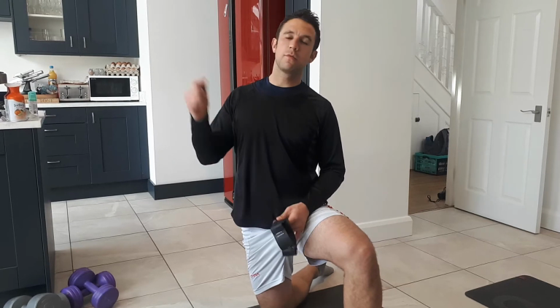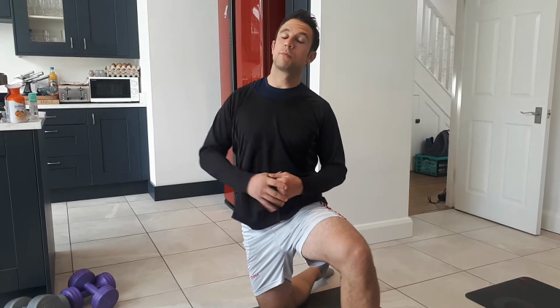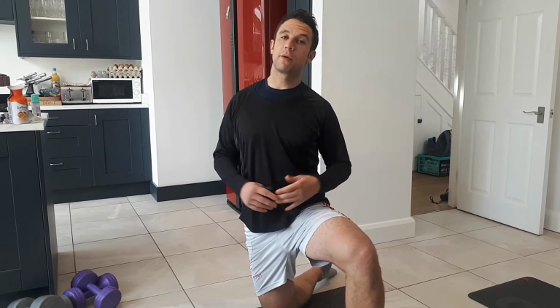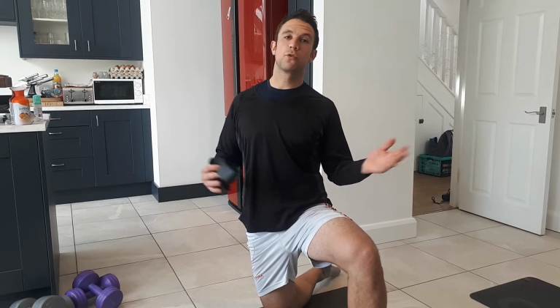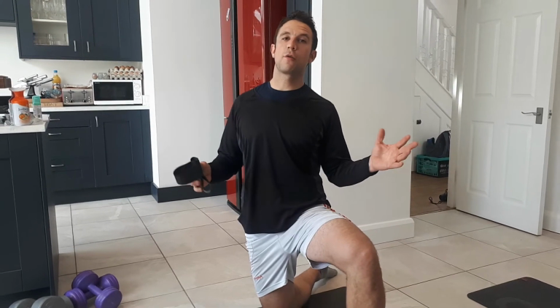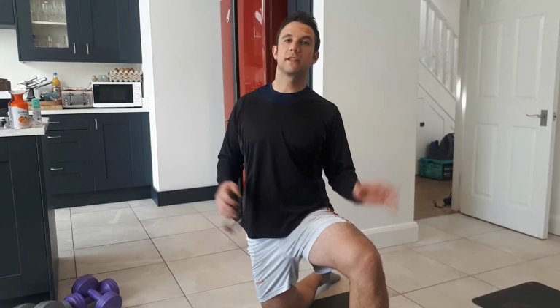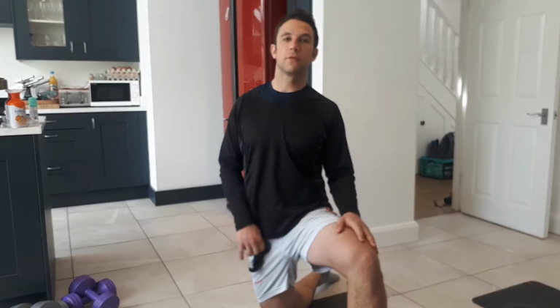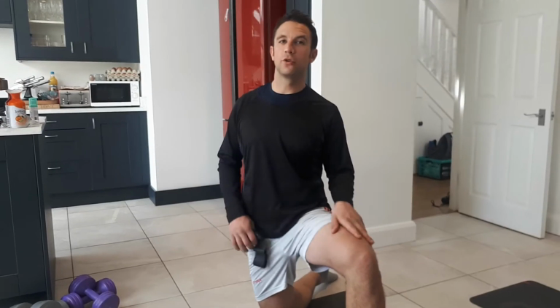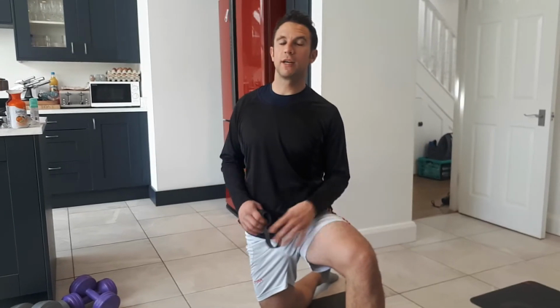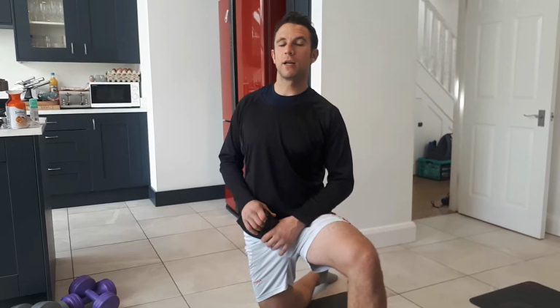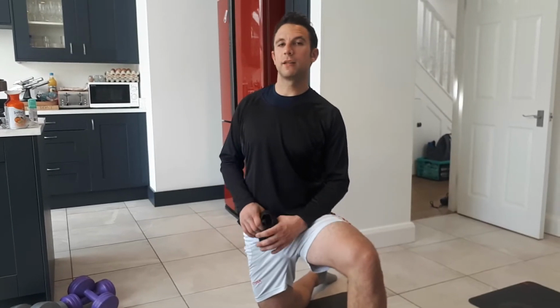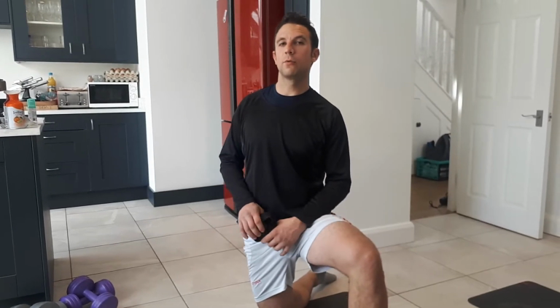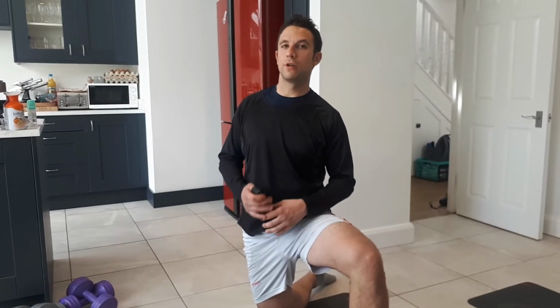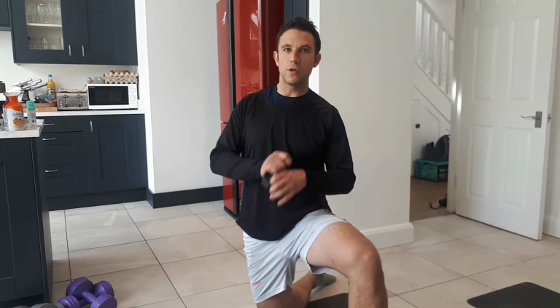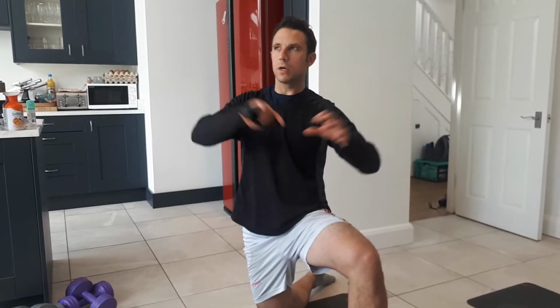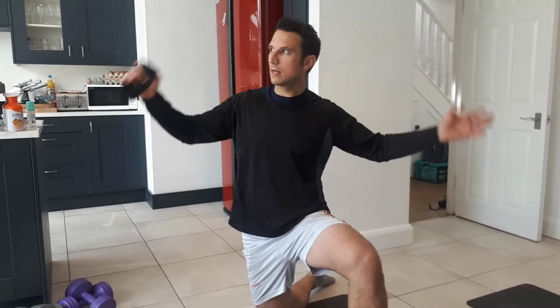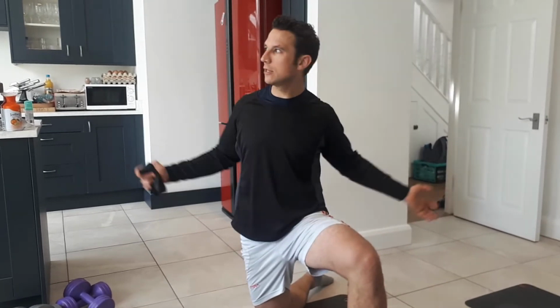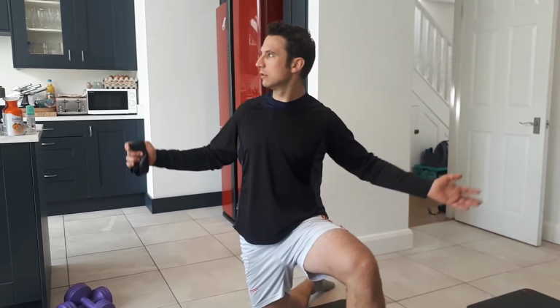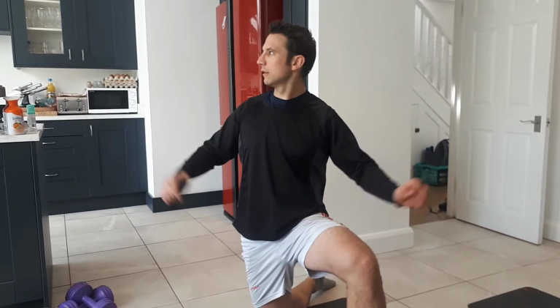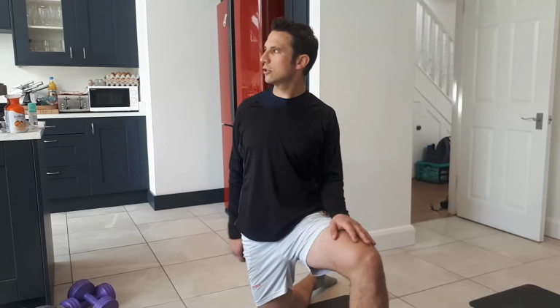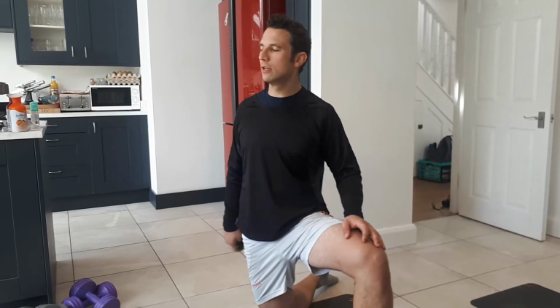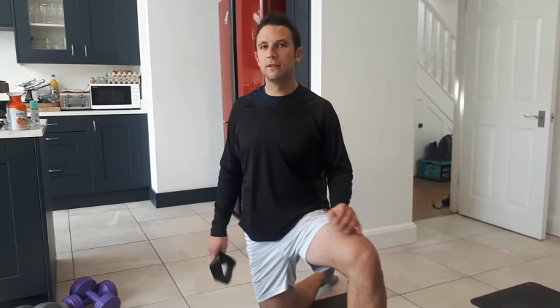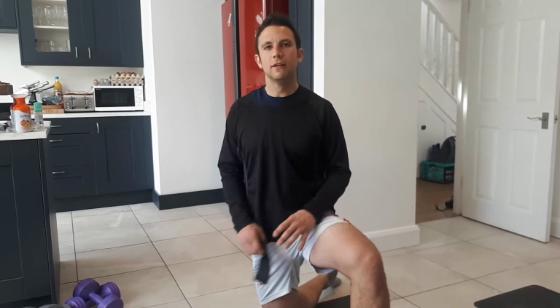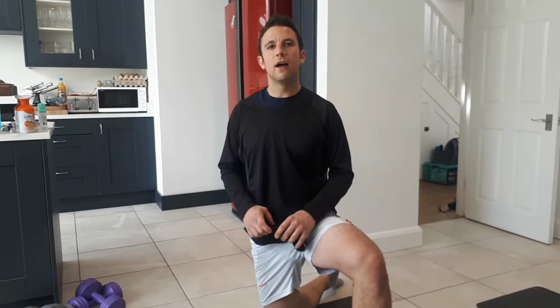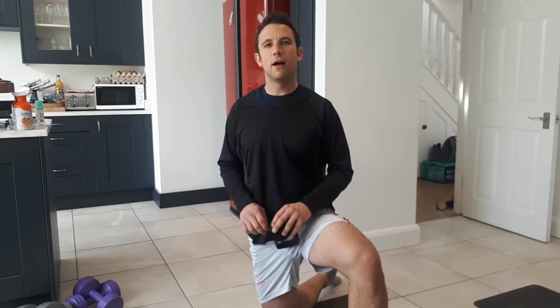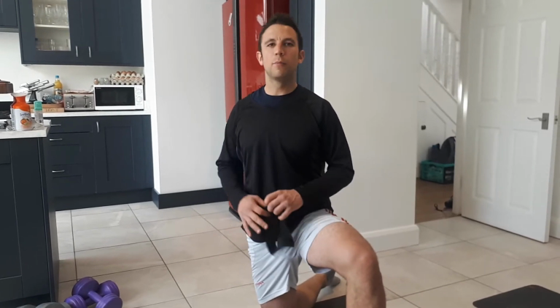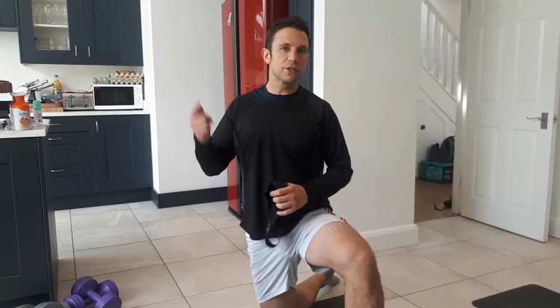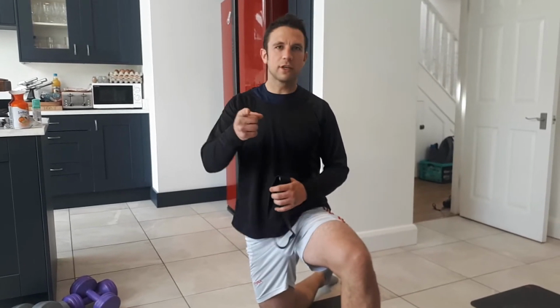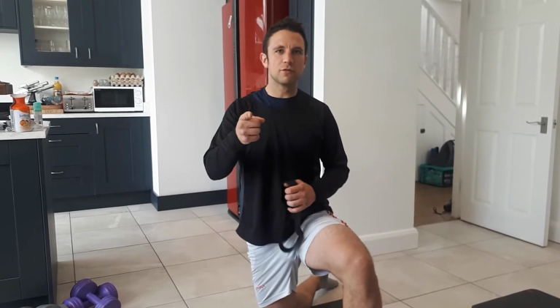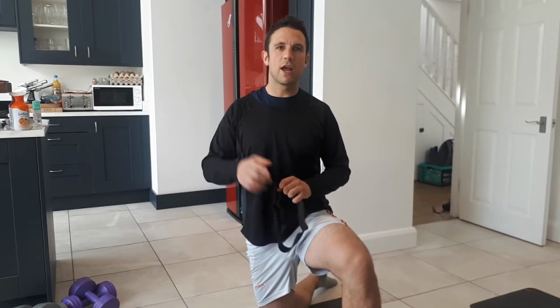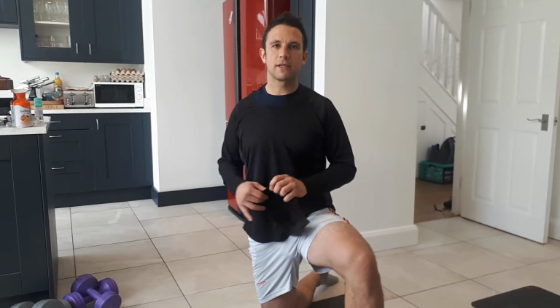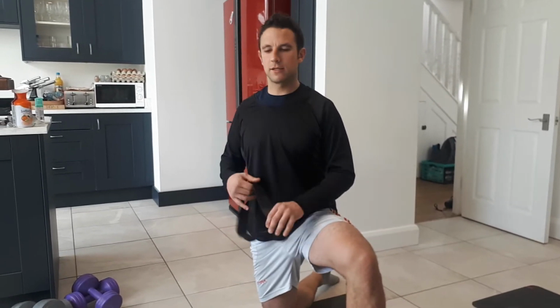This is Matt Babin, Core Chiropractic. We're not in the Rehab Lab today — we're in the isolation kitchen. But we're still going to give you some rehab exercises.